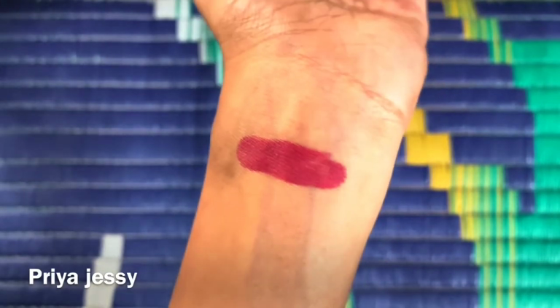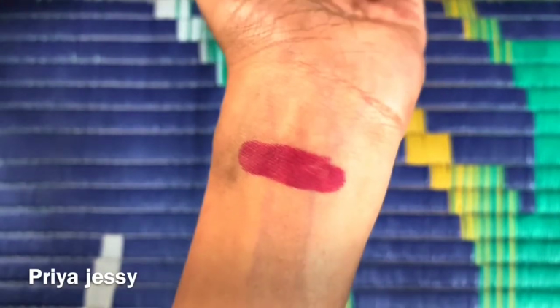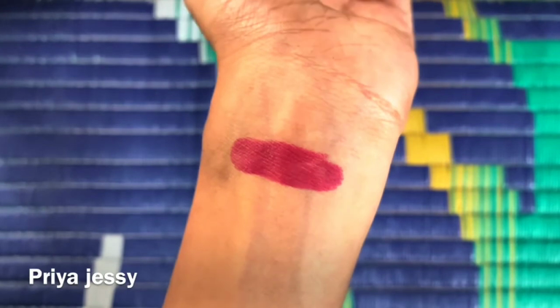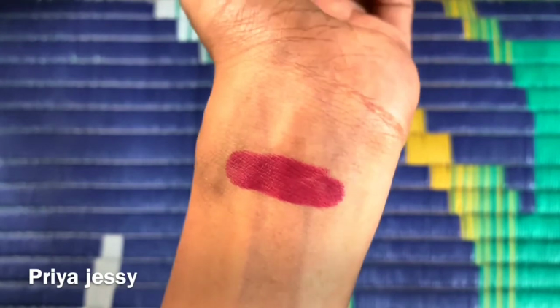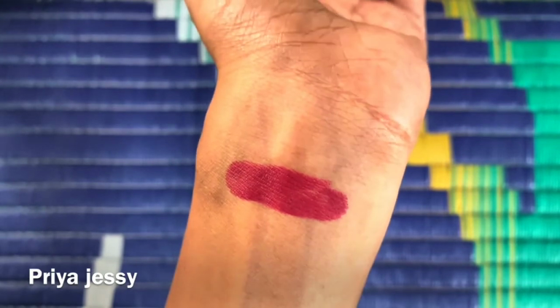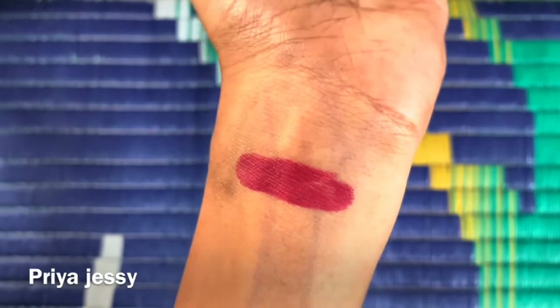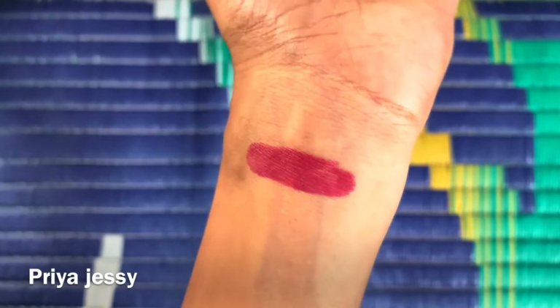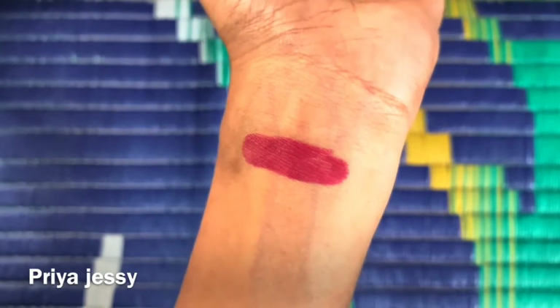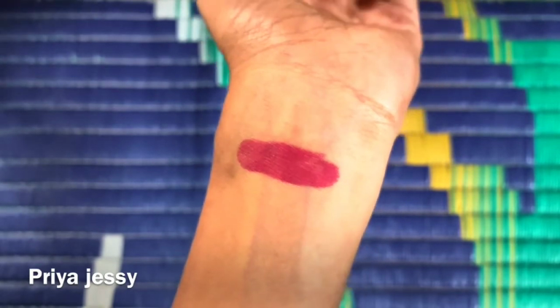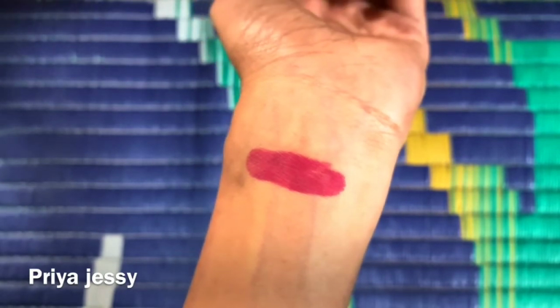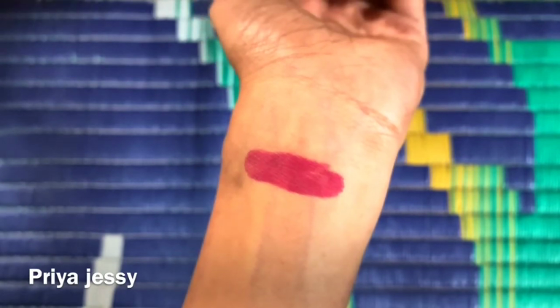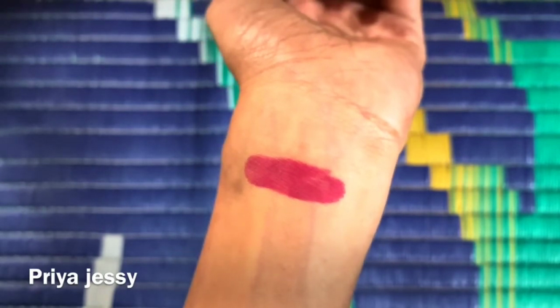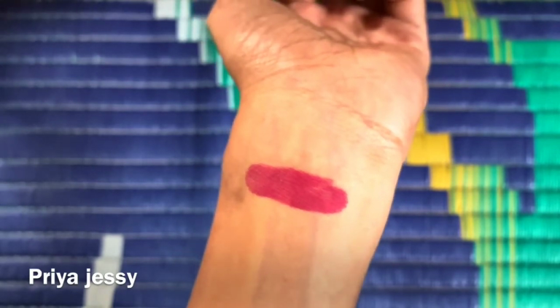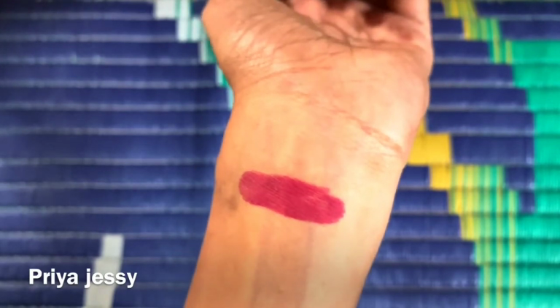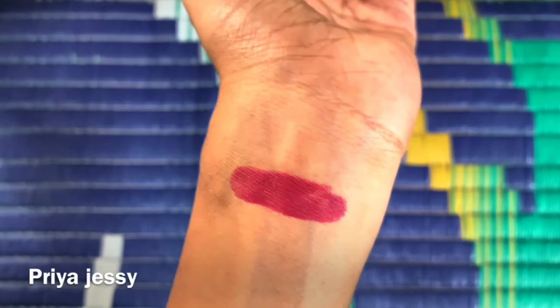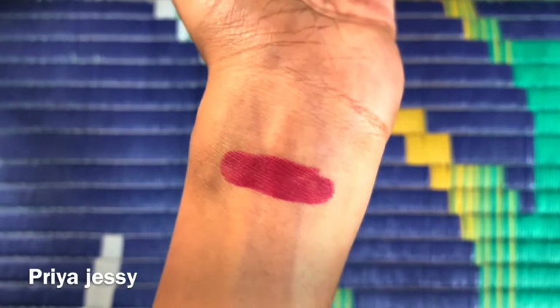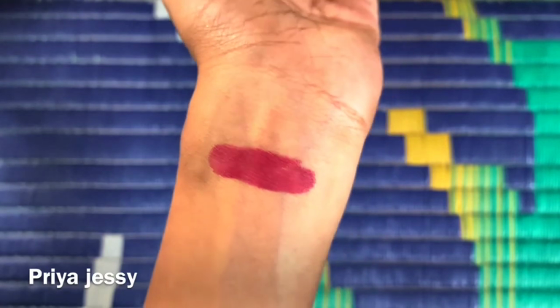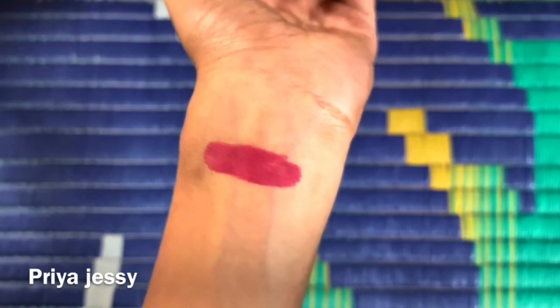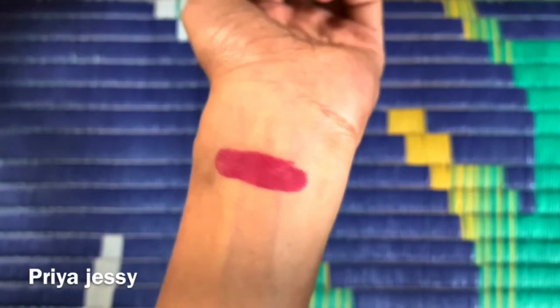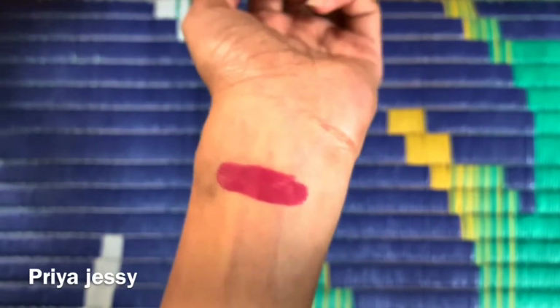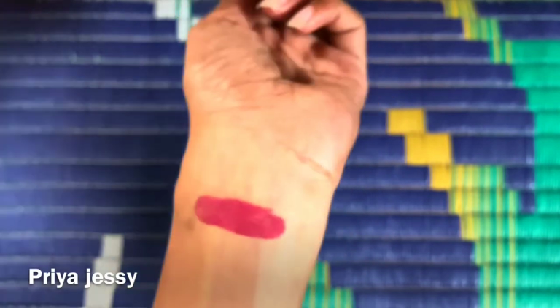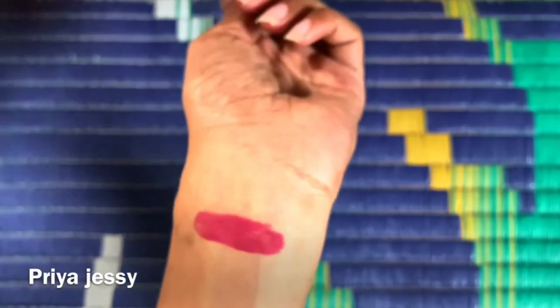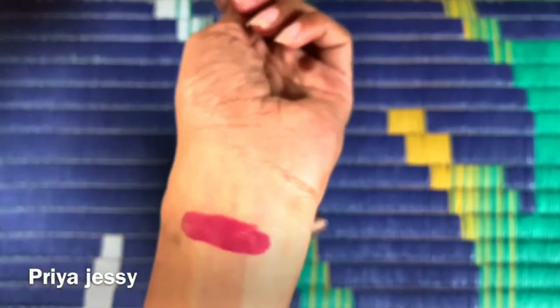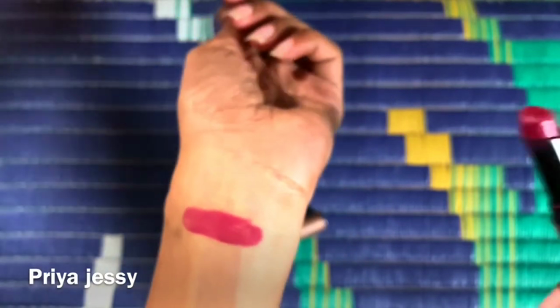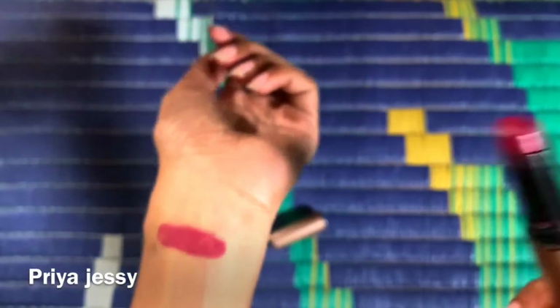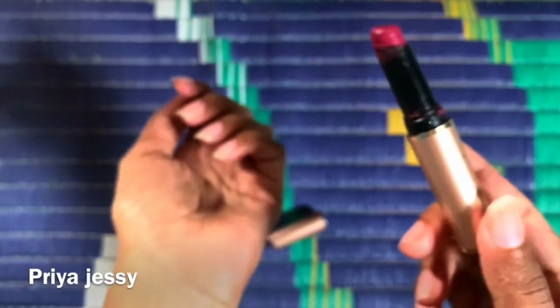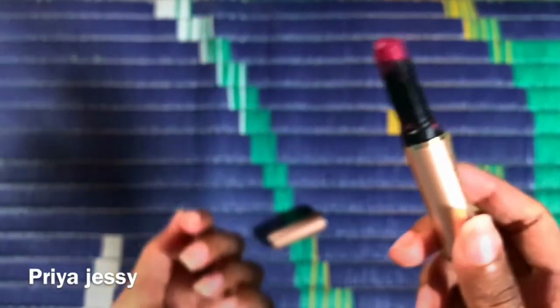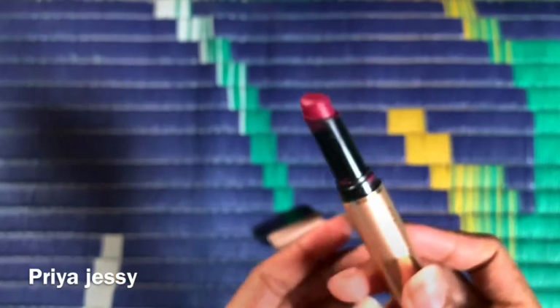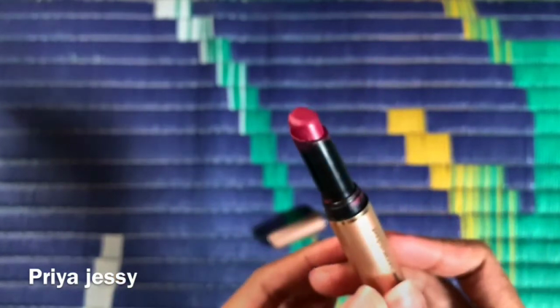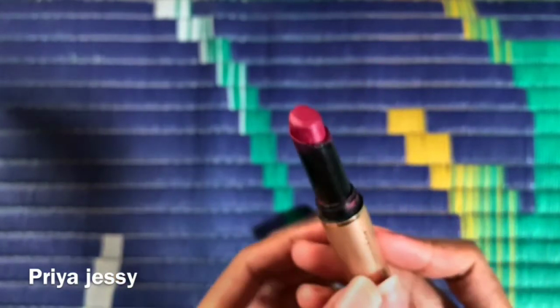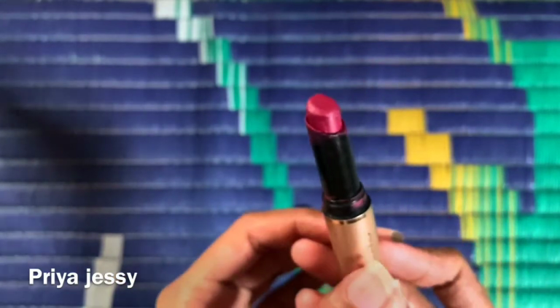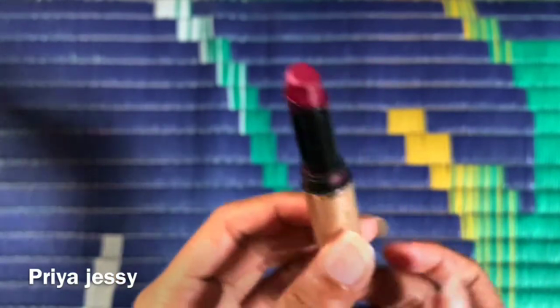Coming to the swatch of this lipstick, you can see it's a very beautiful shade. There's only one con — except for that, everything is perfect.